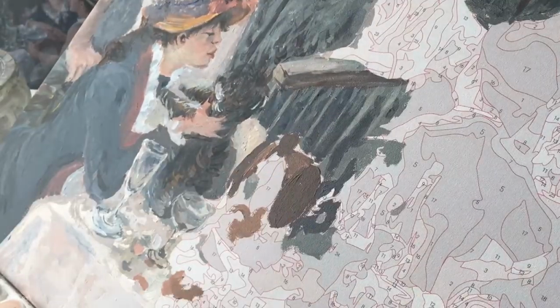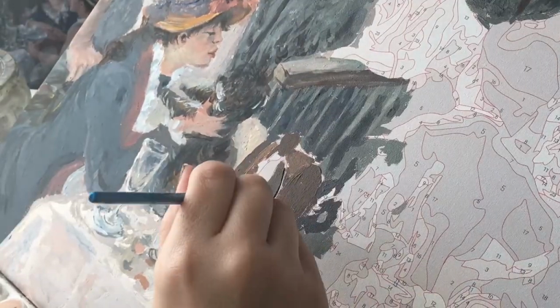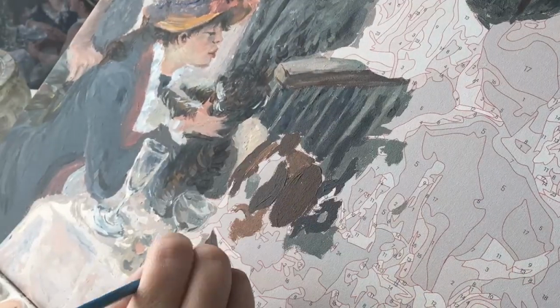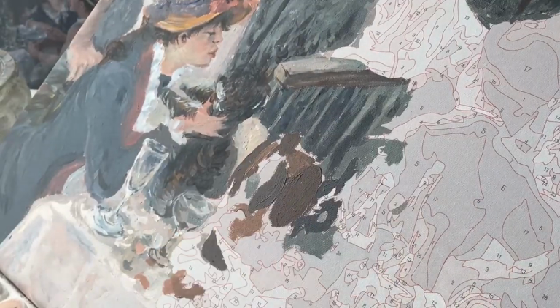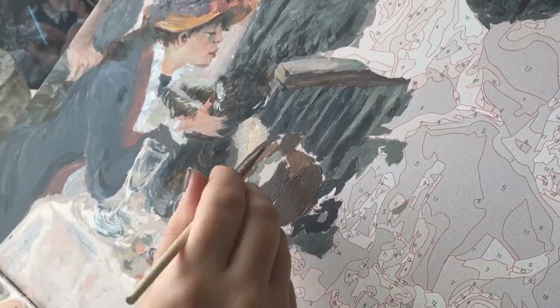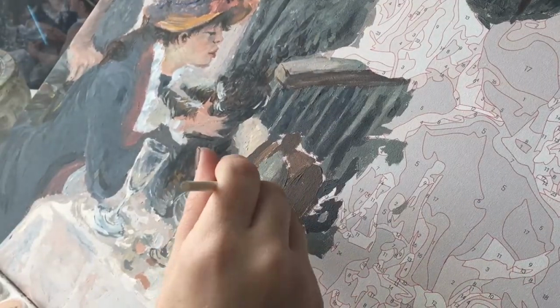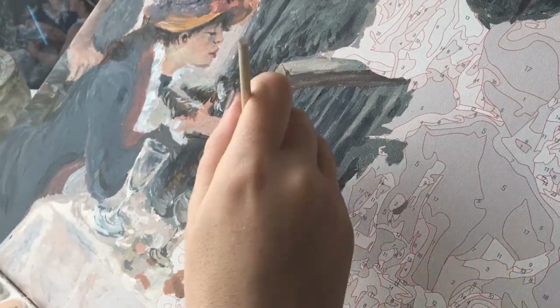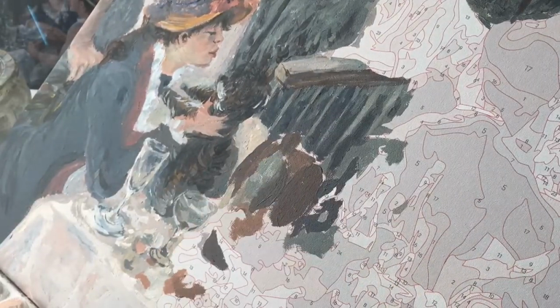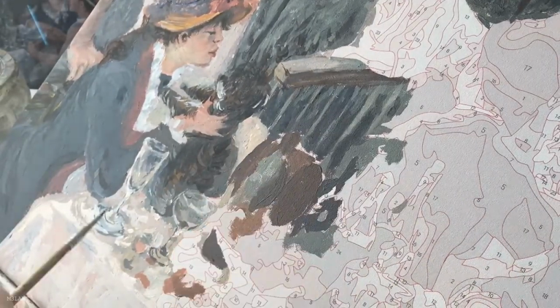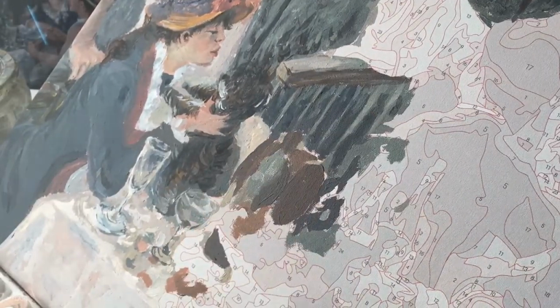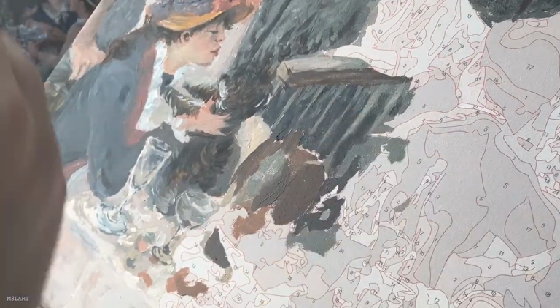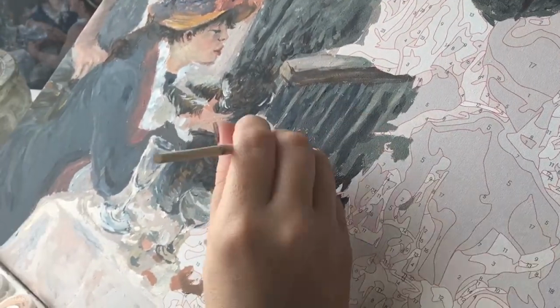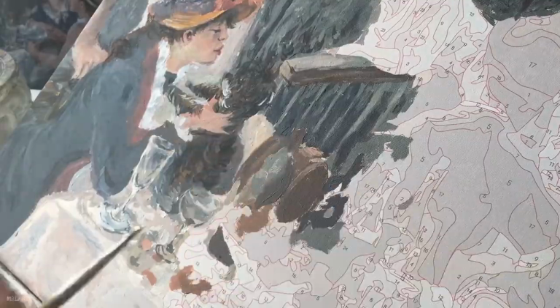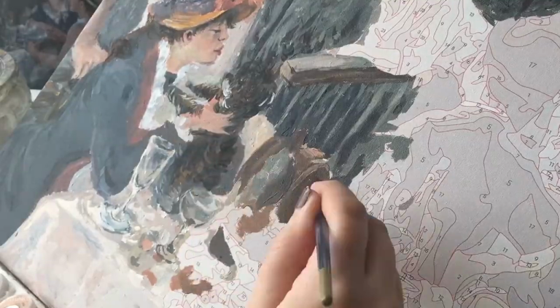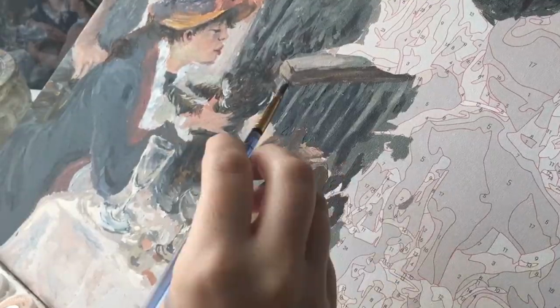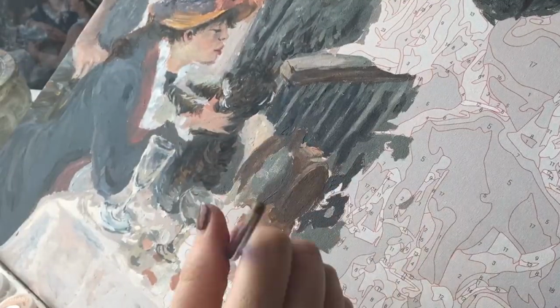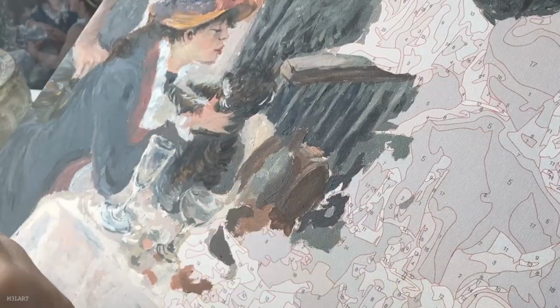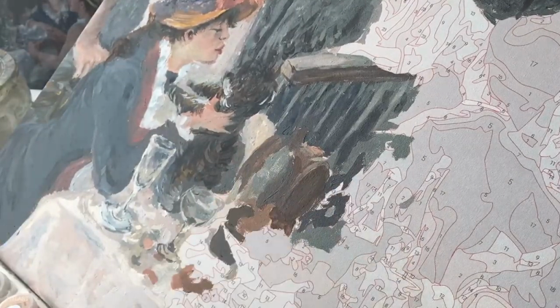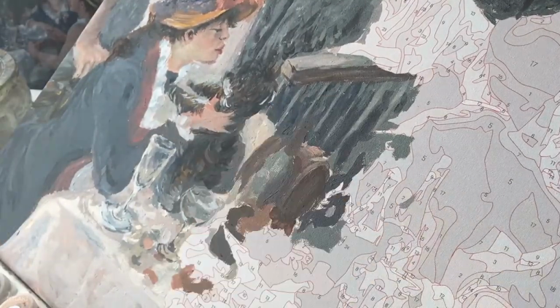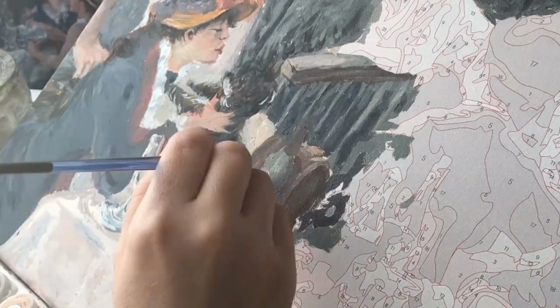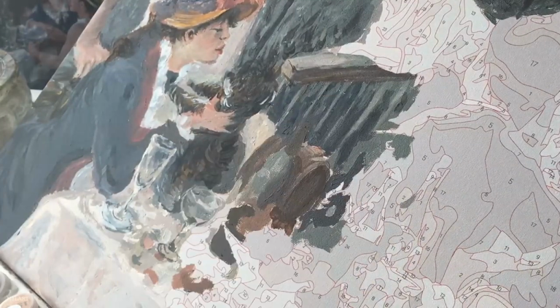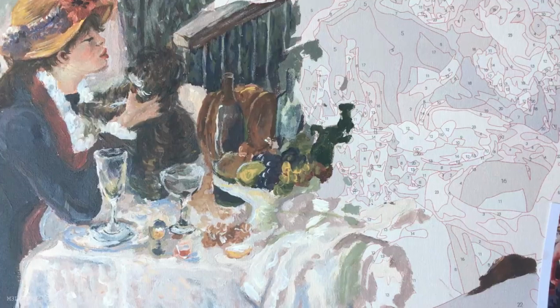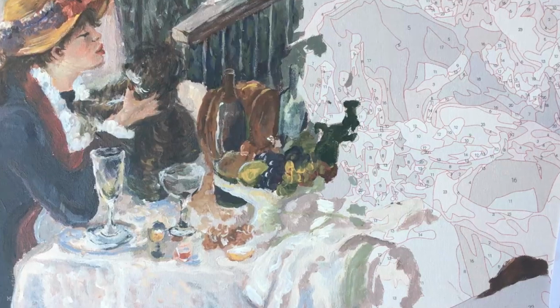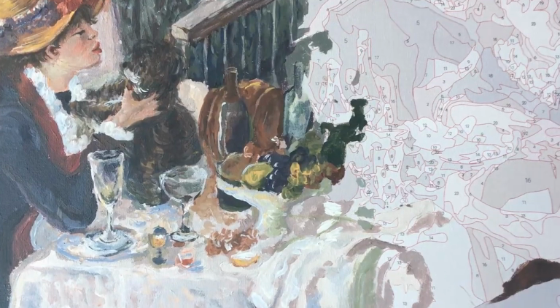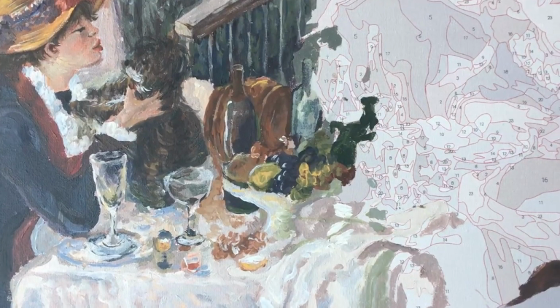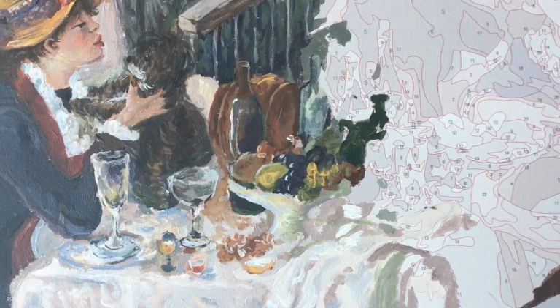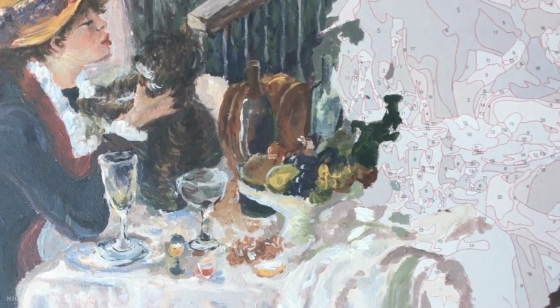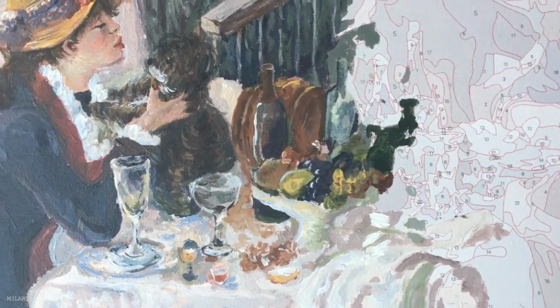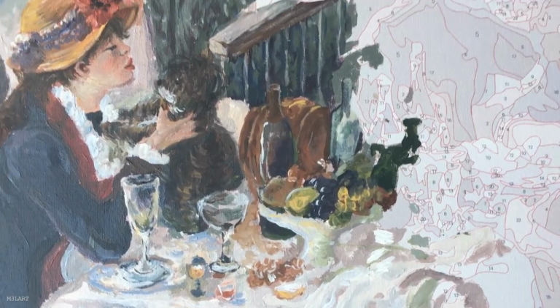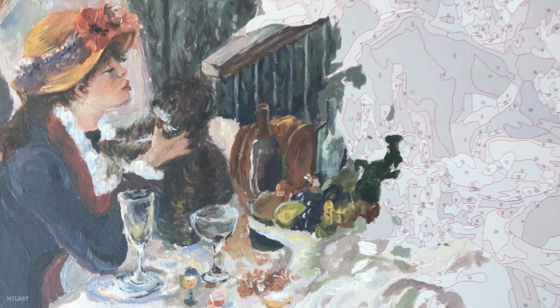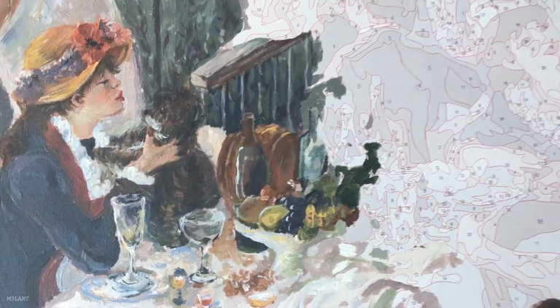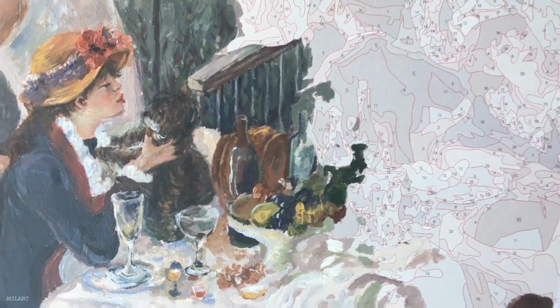What helped a lot with painting the objects on the table was adding more dramatic highlights and shadows, which really helped to differentiate the different items.